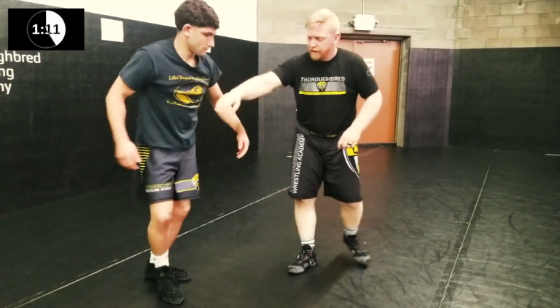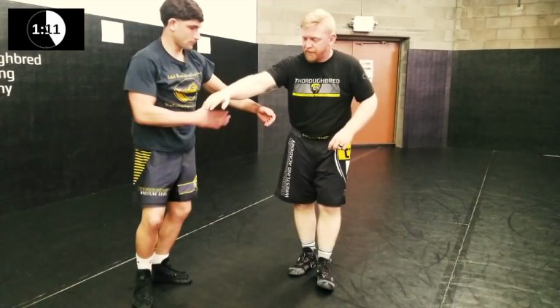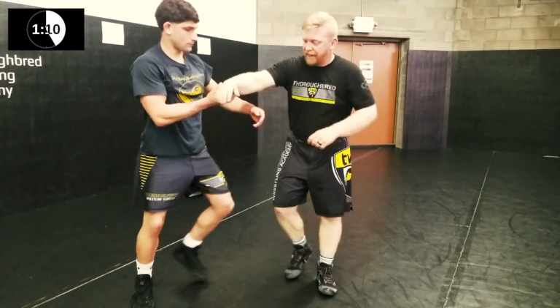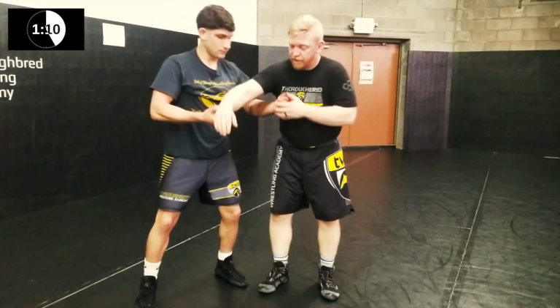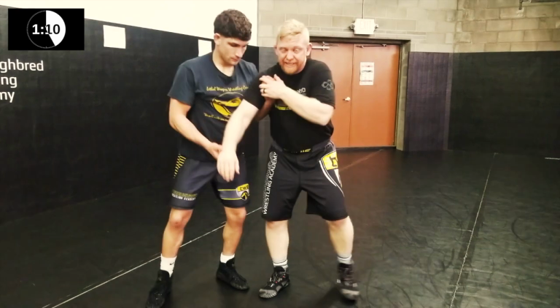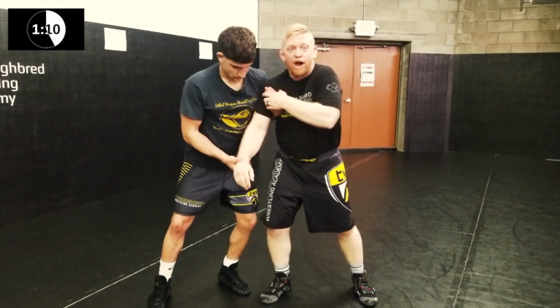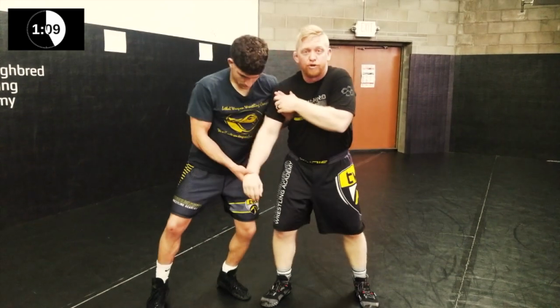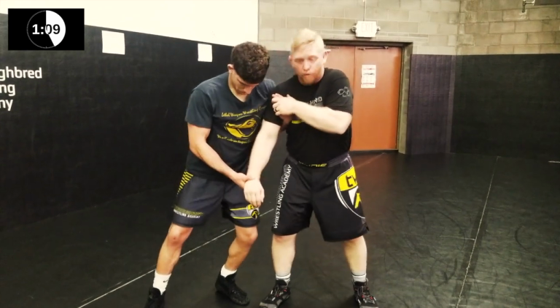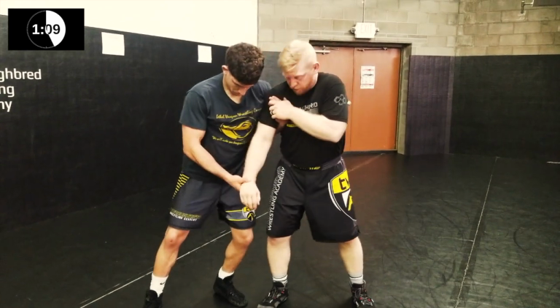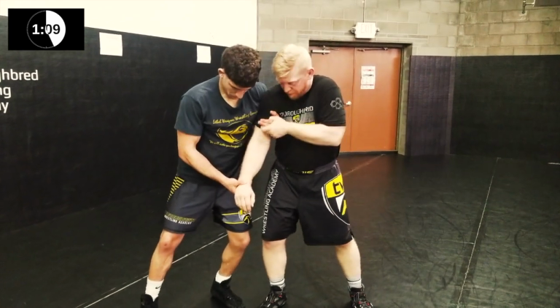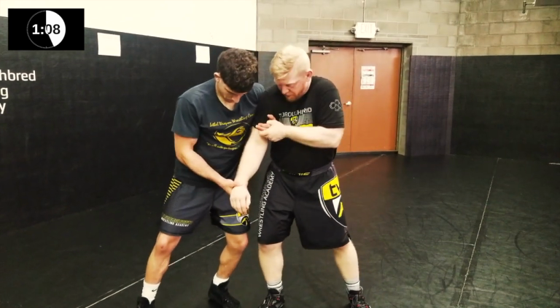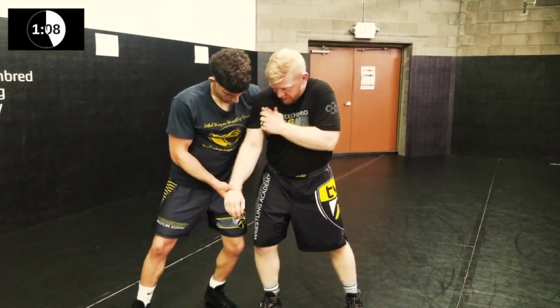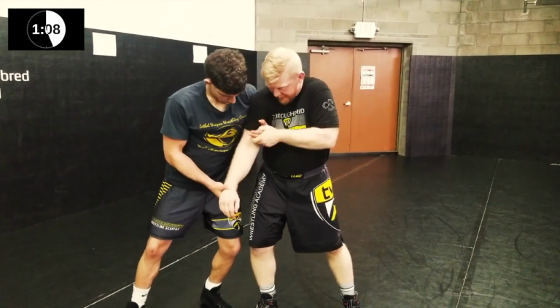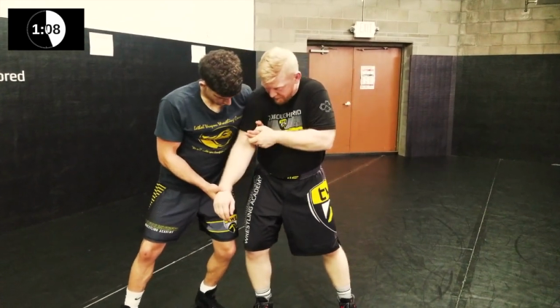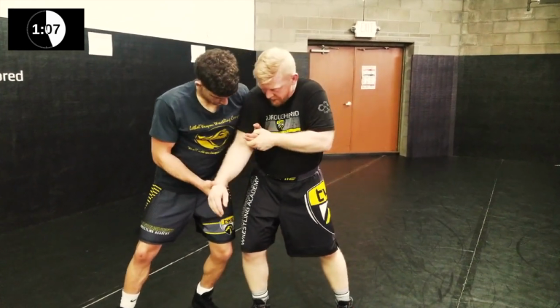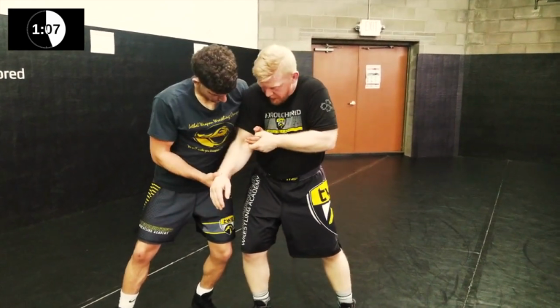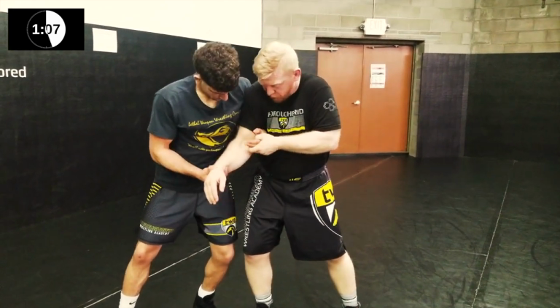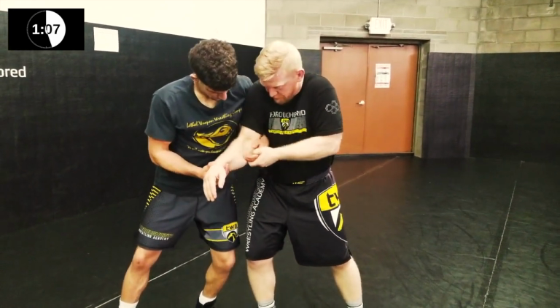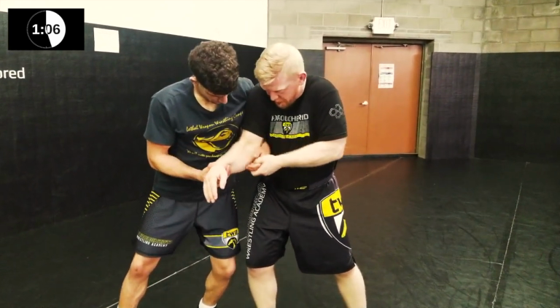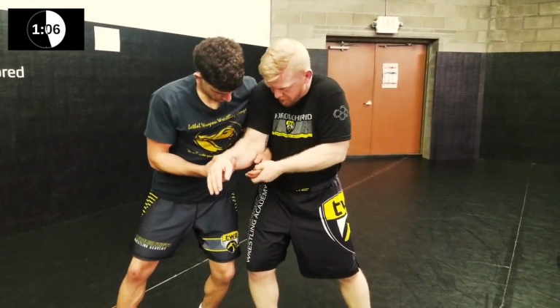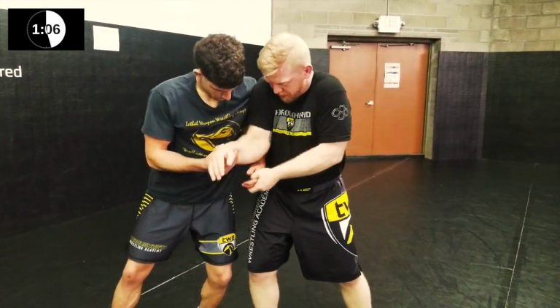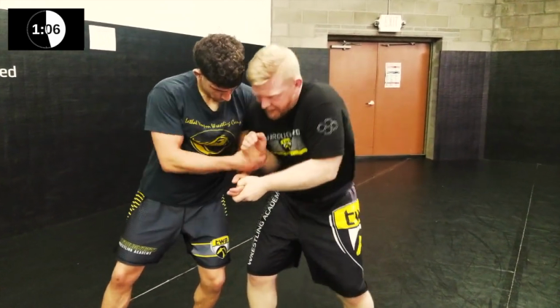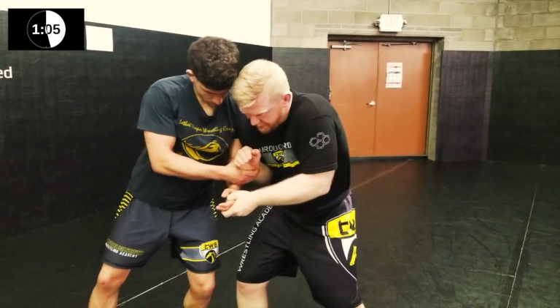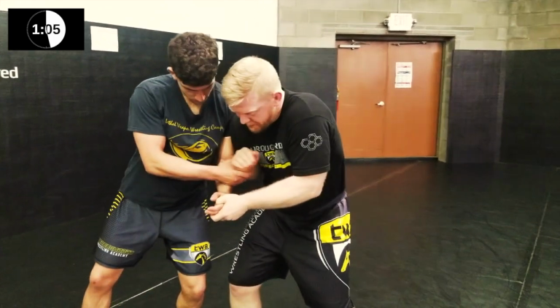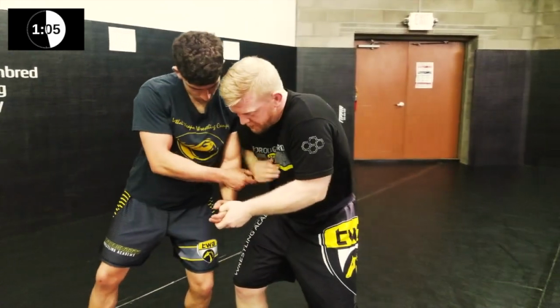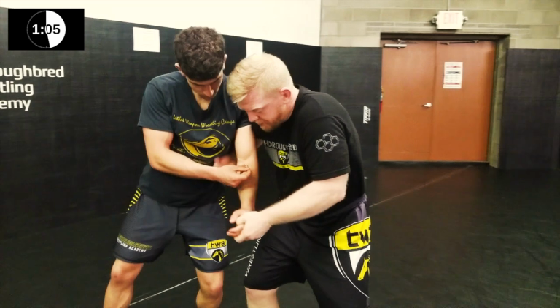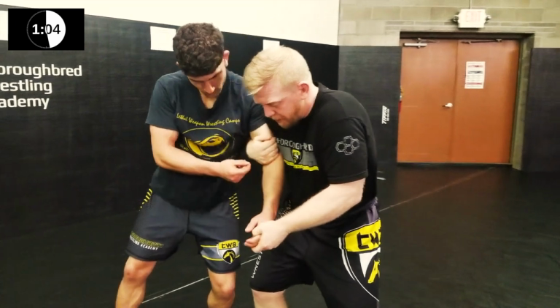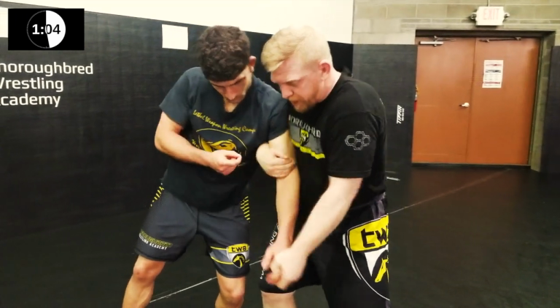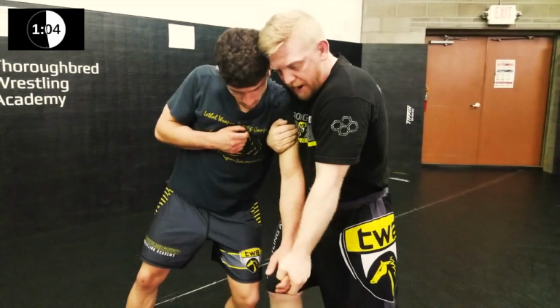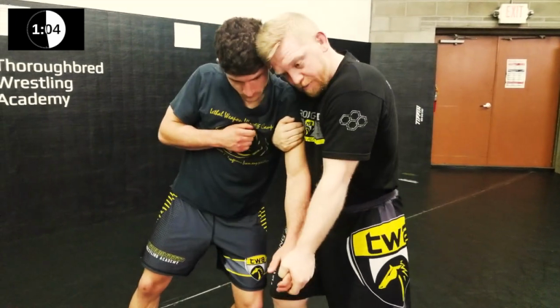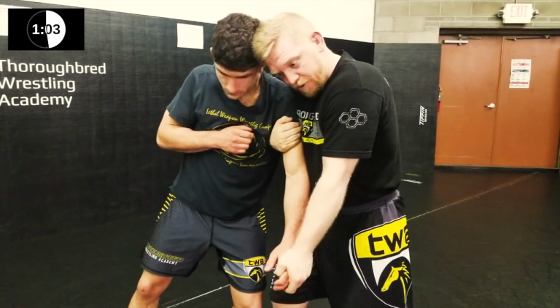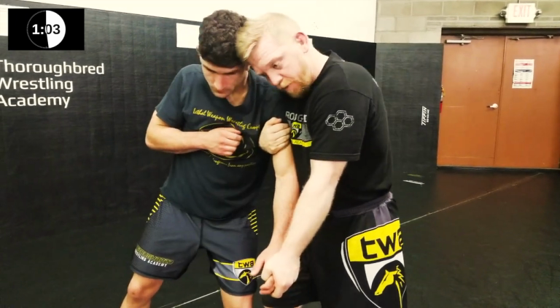Another thing I like to do is get my own two-on-one. I peel down, shorten my elbow in, and rotate behind to my two-on-one.